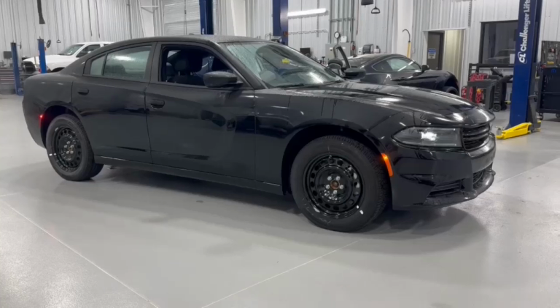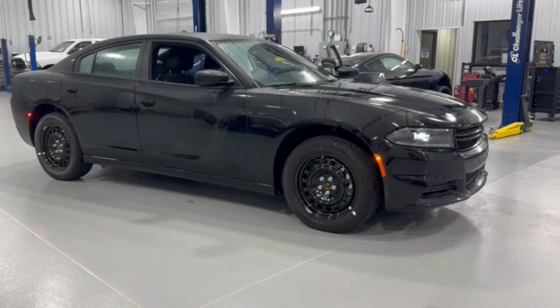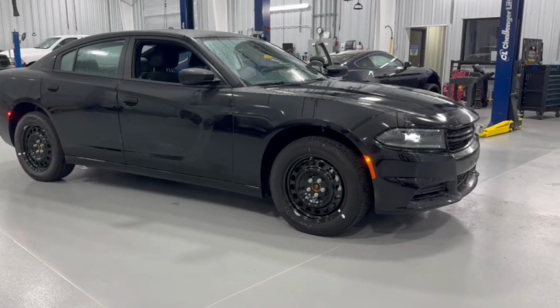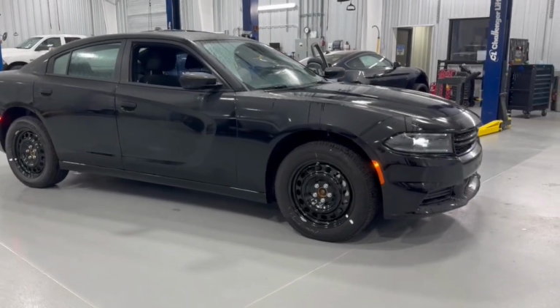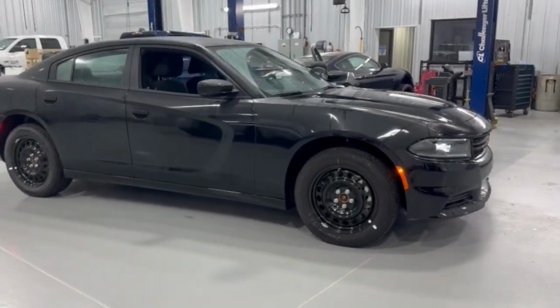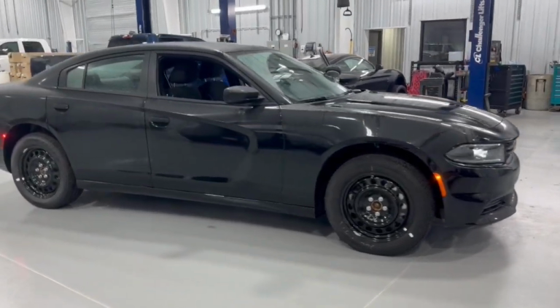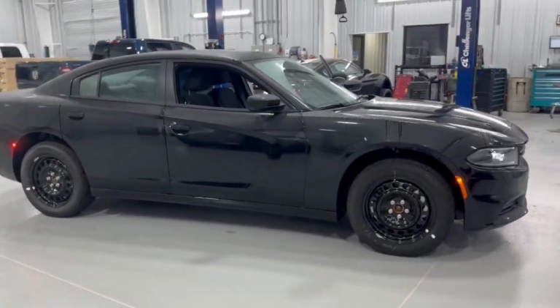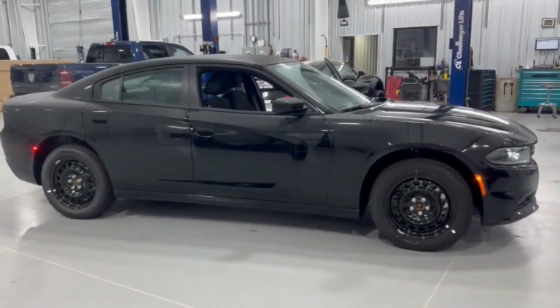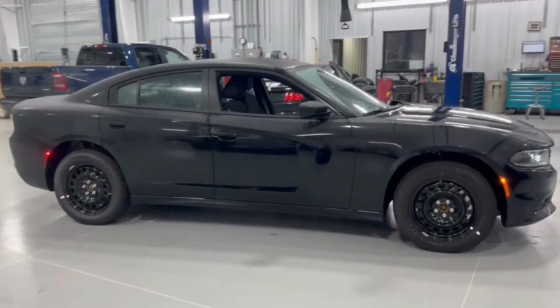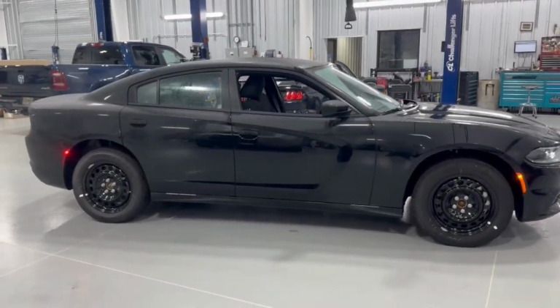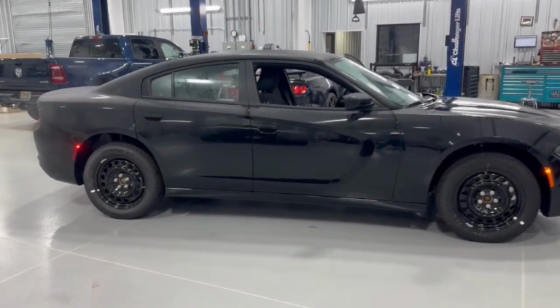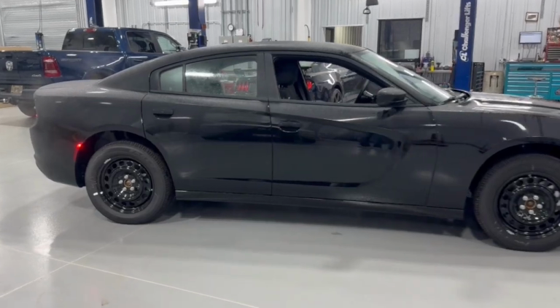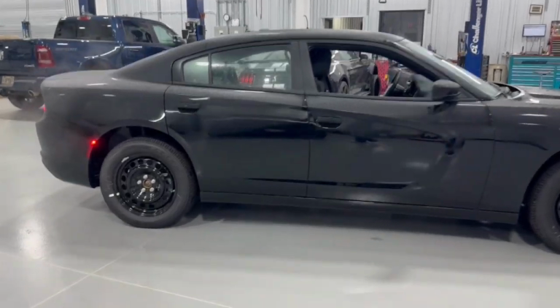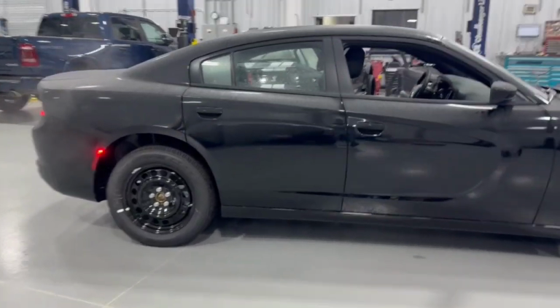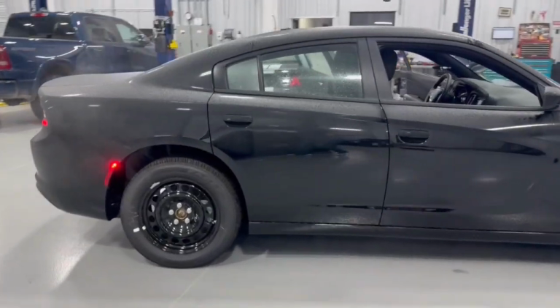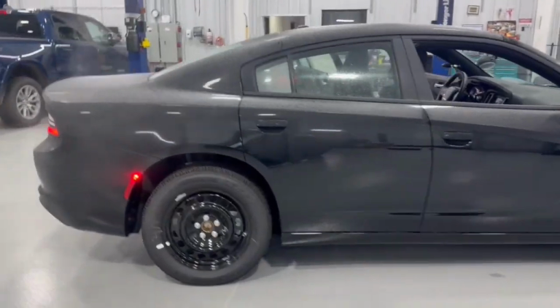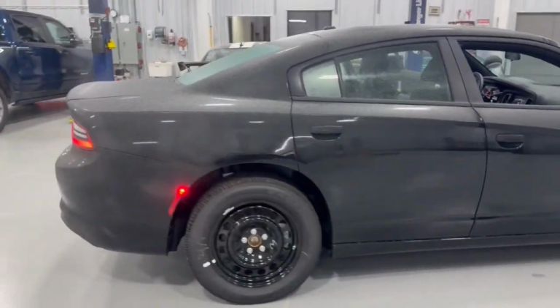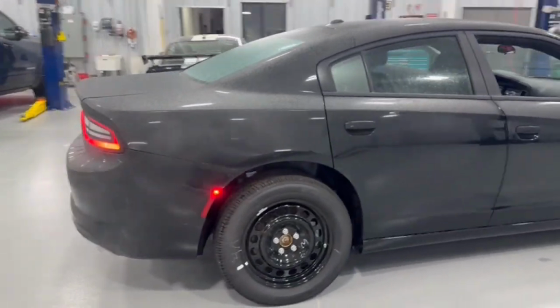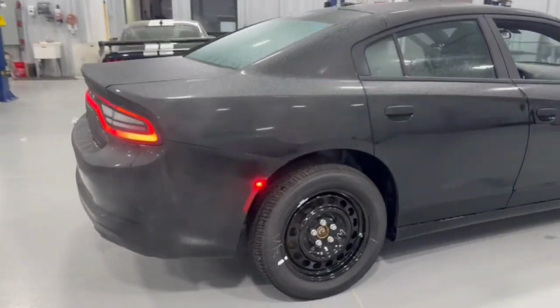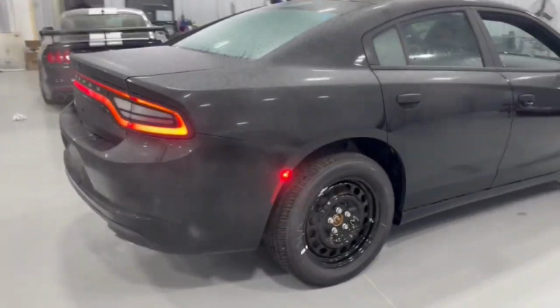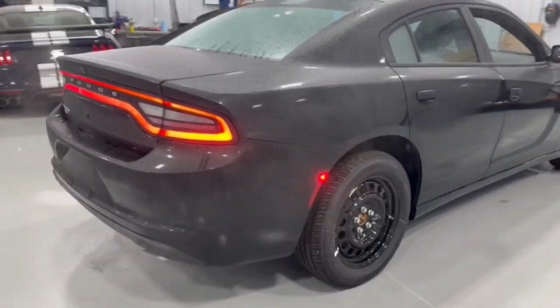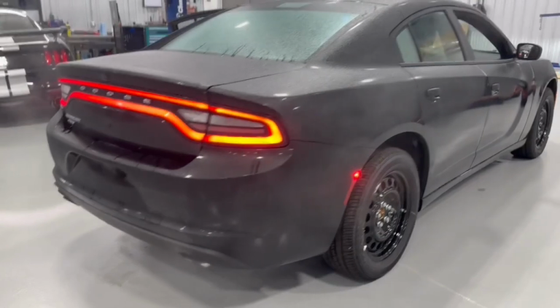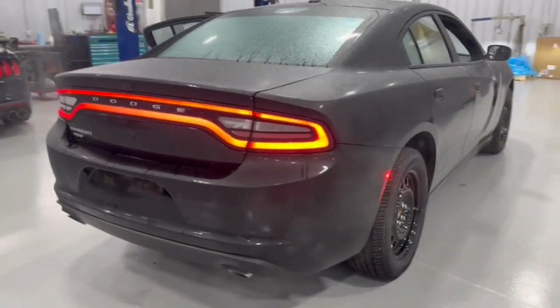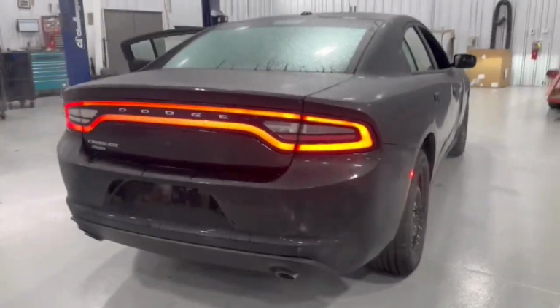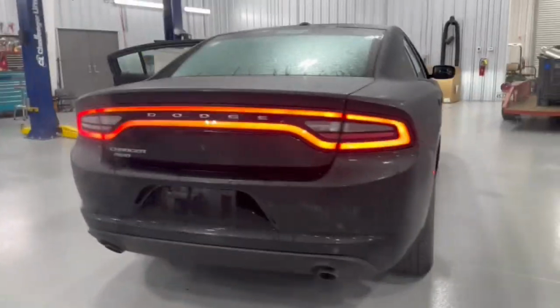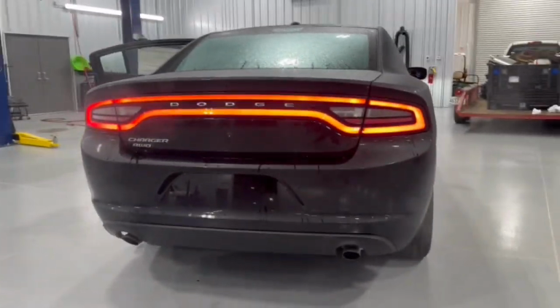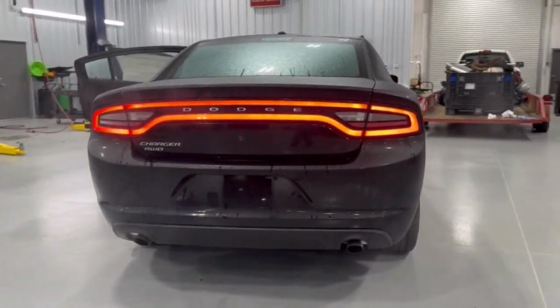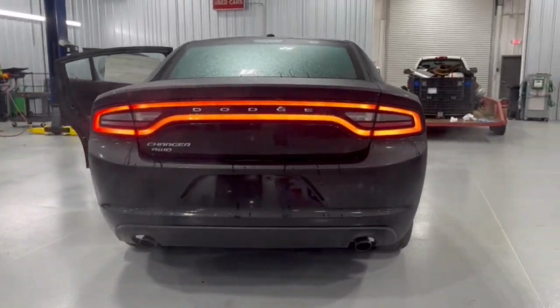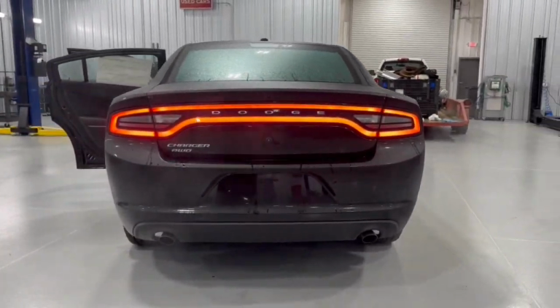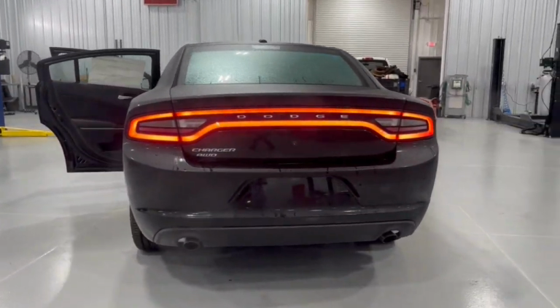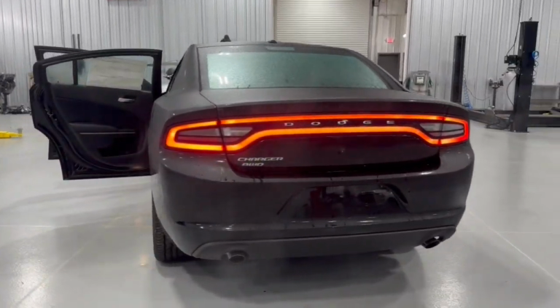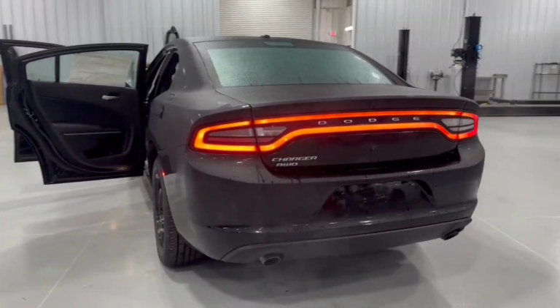Hop into the 2023 Dodge Charger. The Charger's advanced design lets you tap into seriously savage performance when you want it and save fuel when you don't. With four doors, it's a family-friendly muscle car that's surprisingly versatile.